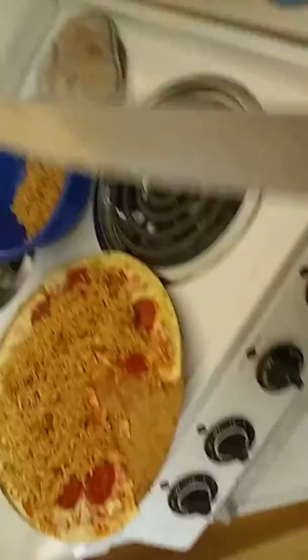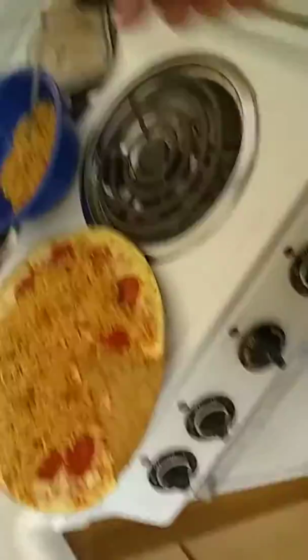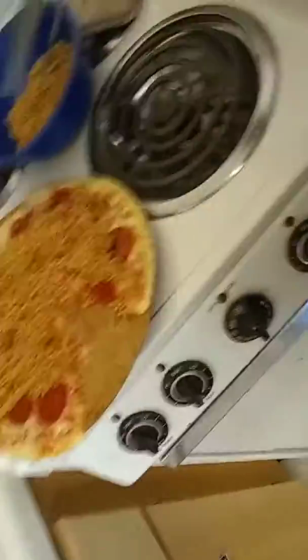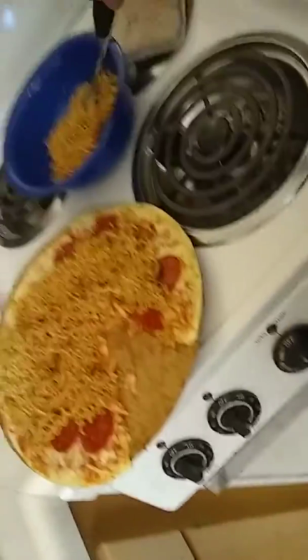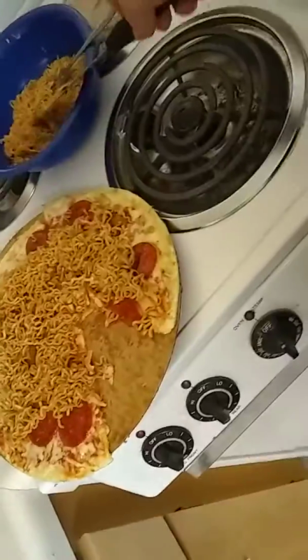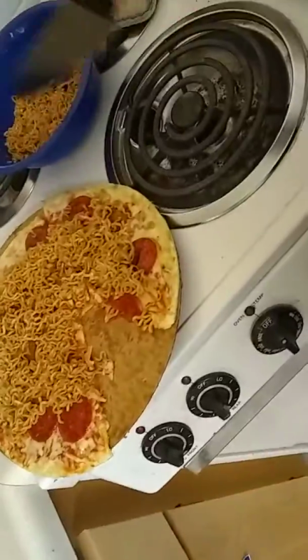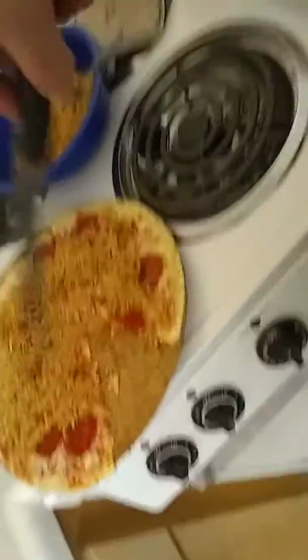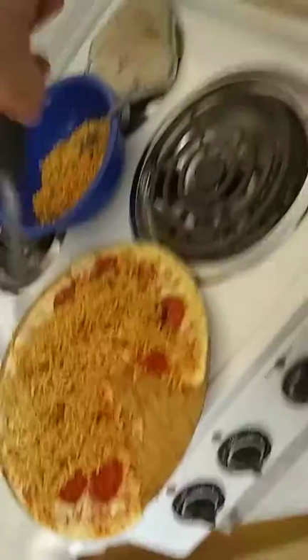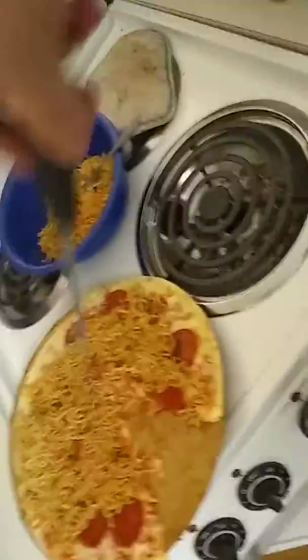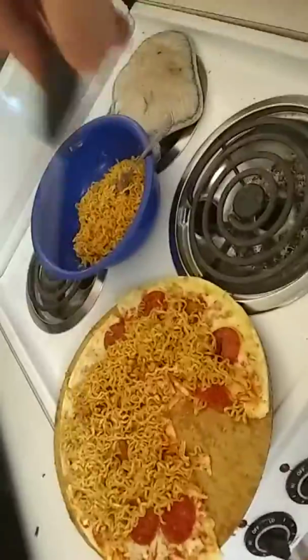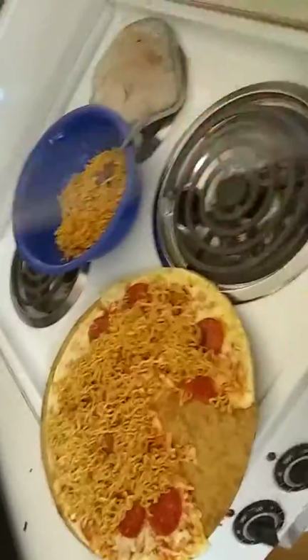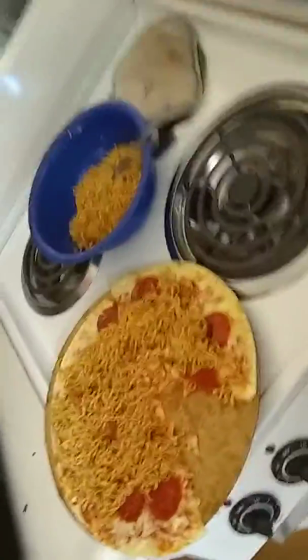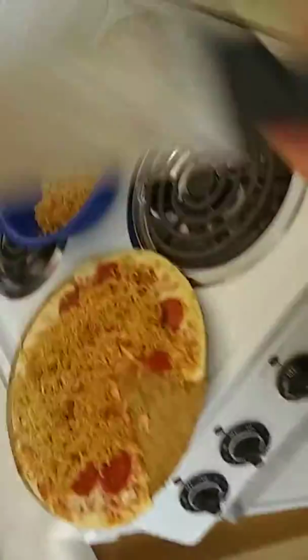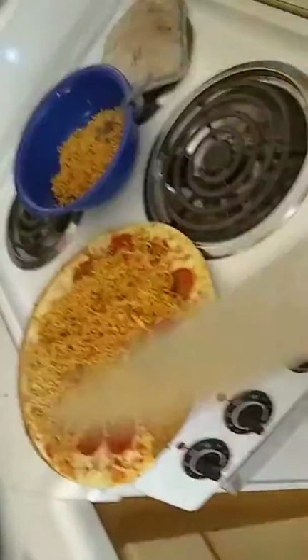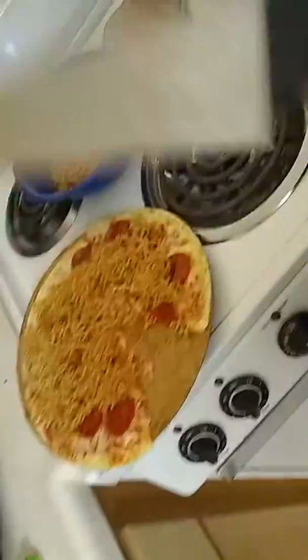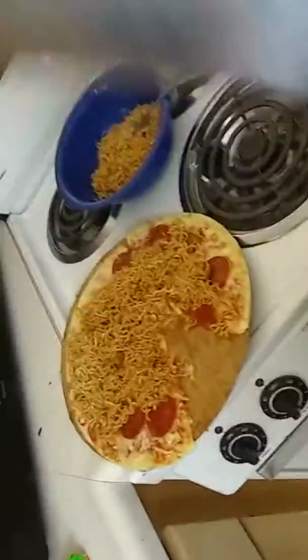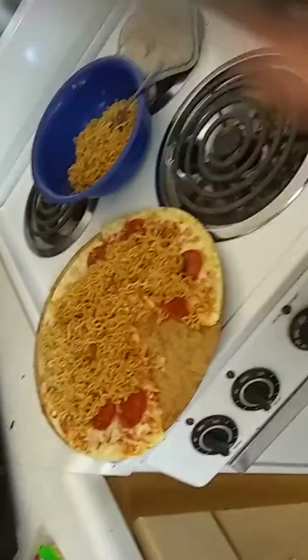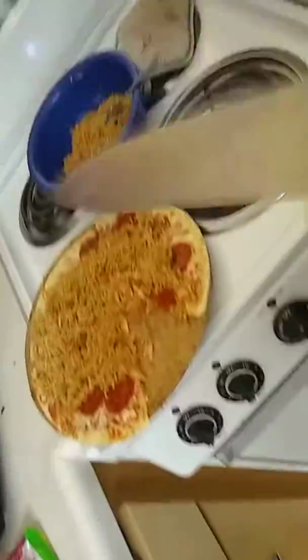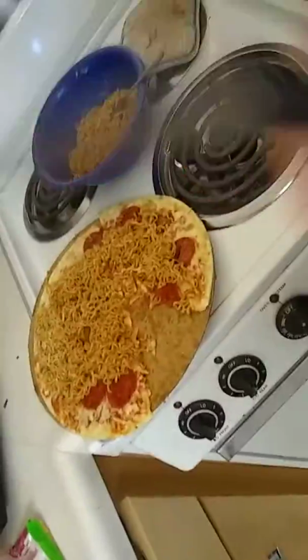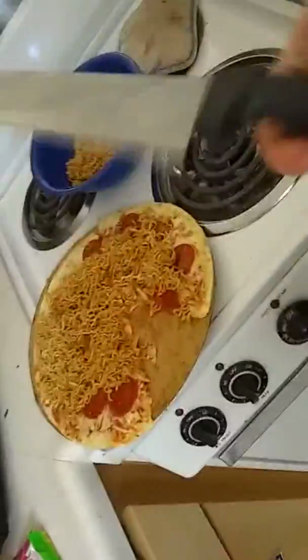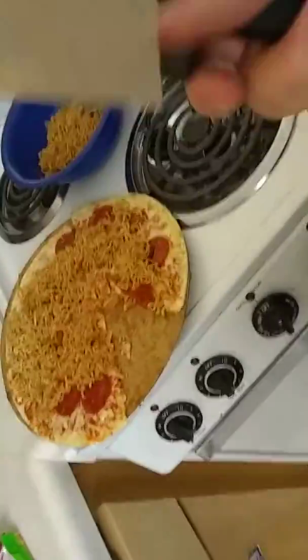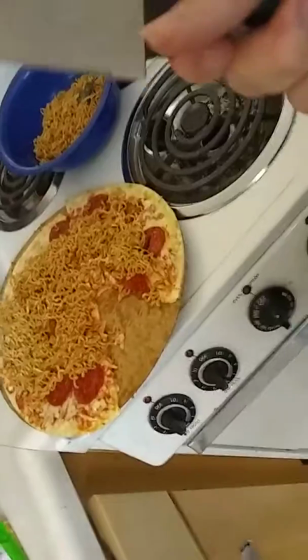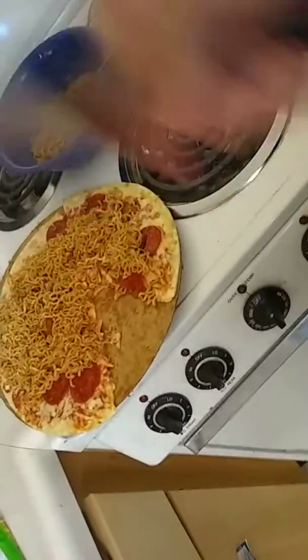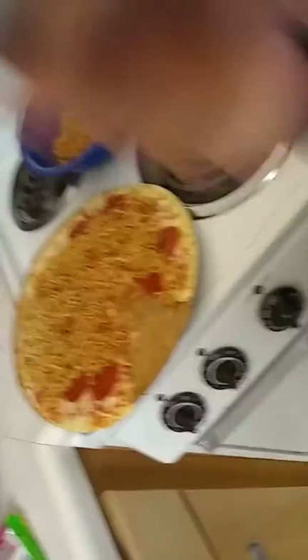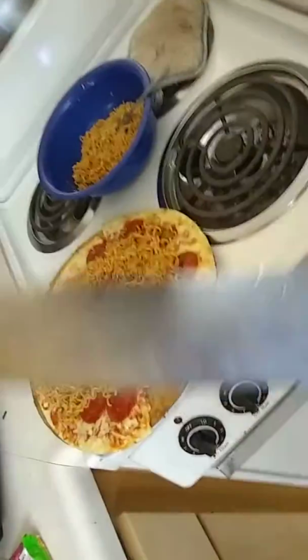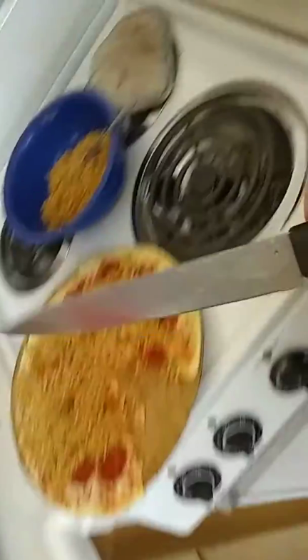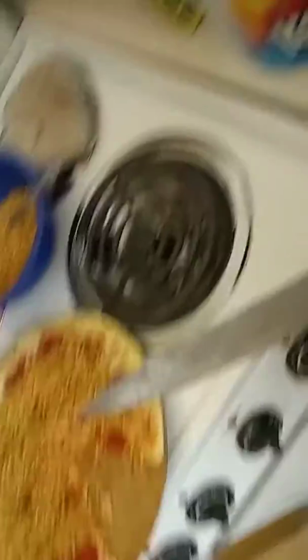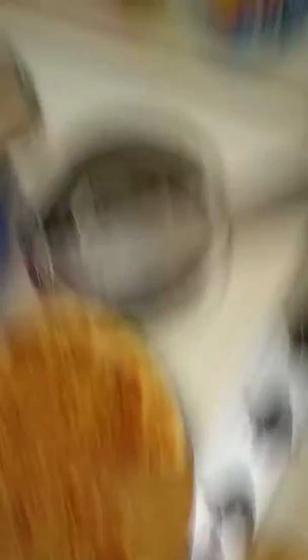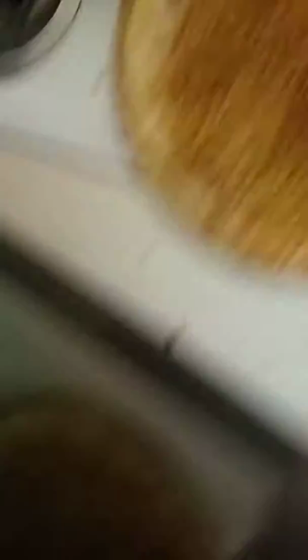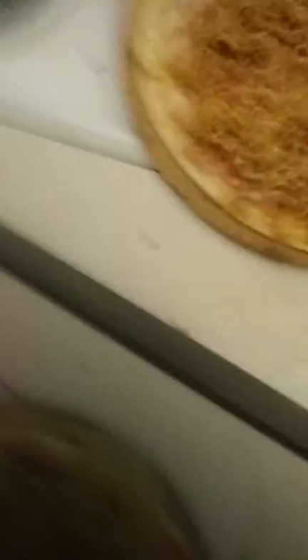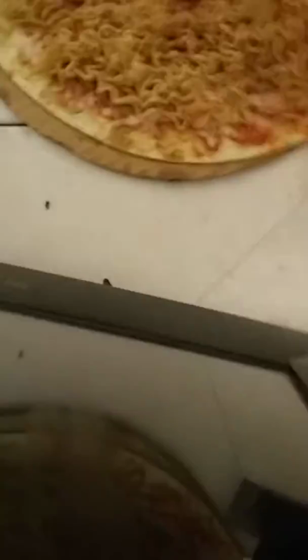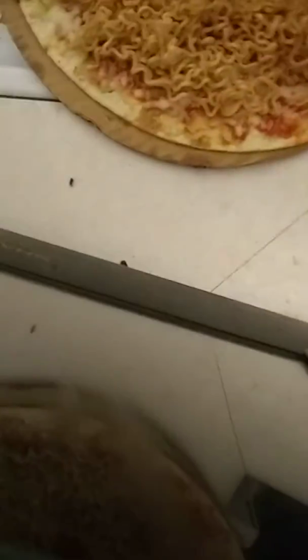Then you add the ramen on top of the pizza, as you see here. Finally, like cooking with hoarders, you use a knife to cut your pizza, or else this isn't real college cooking either.